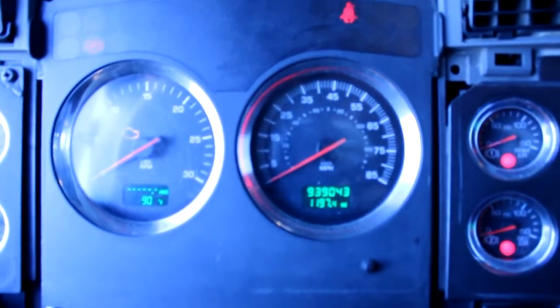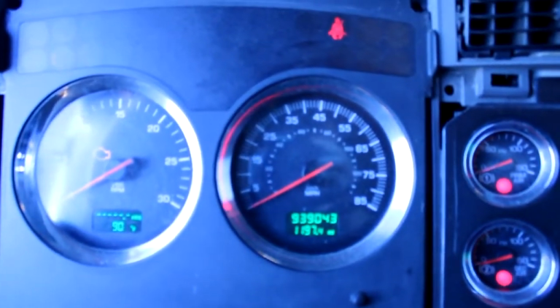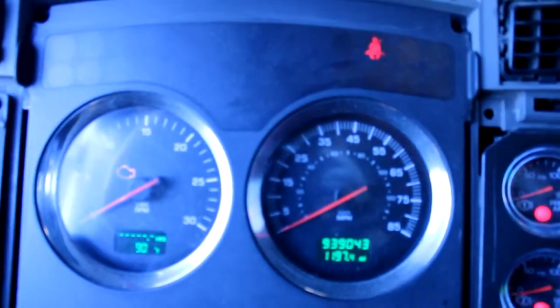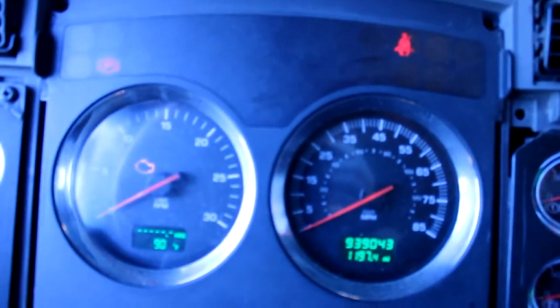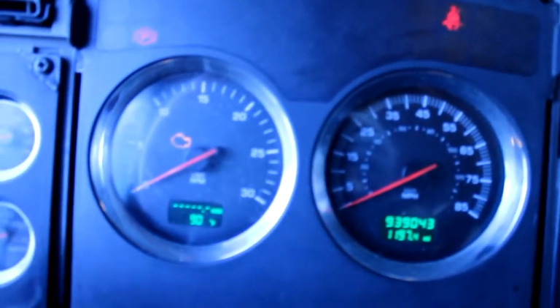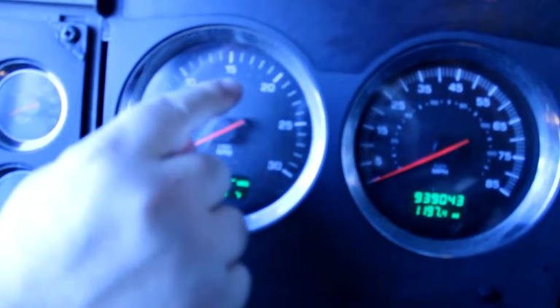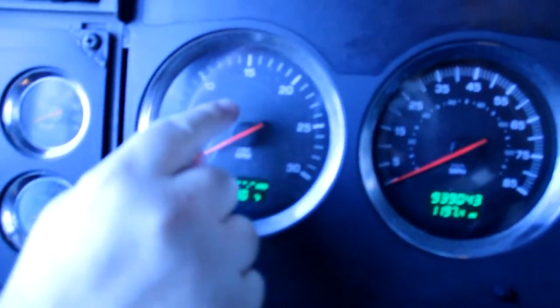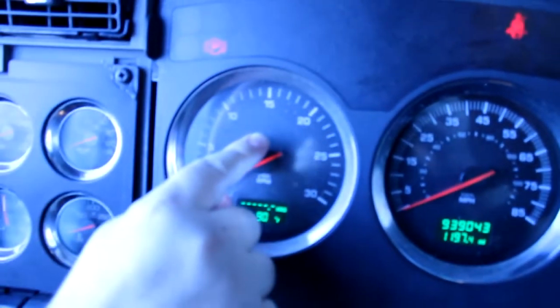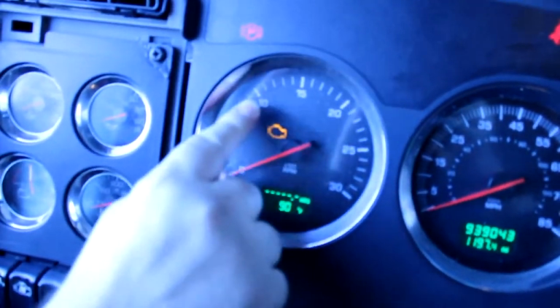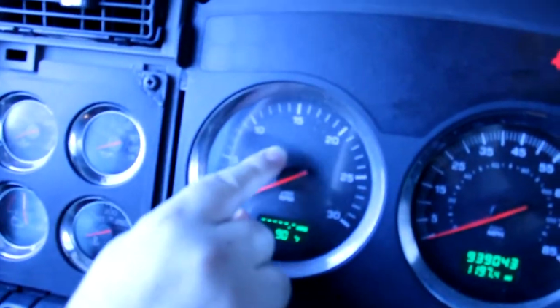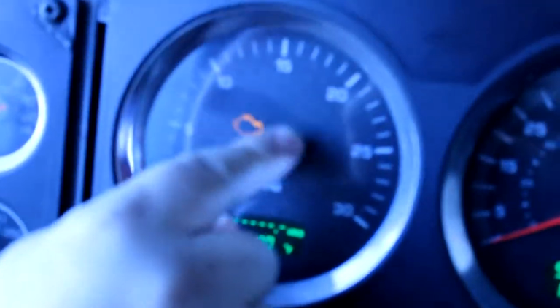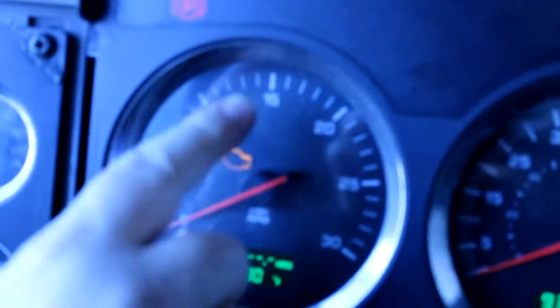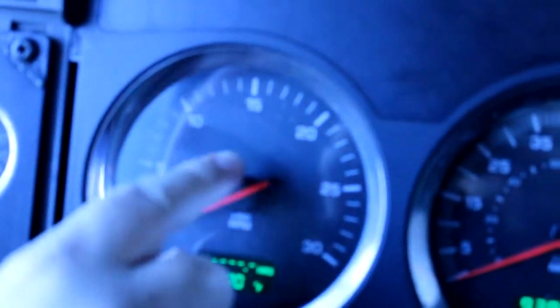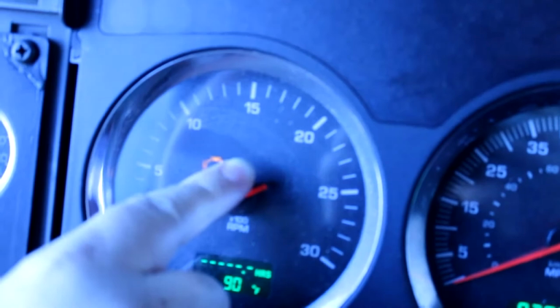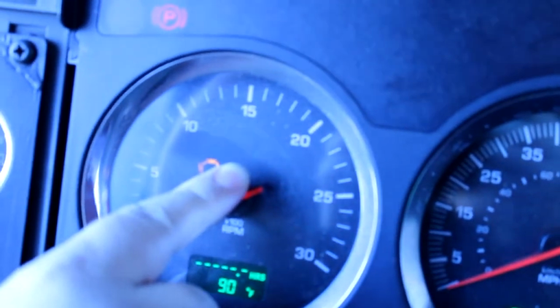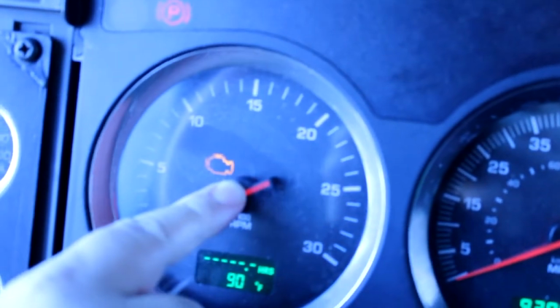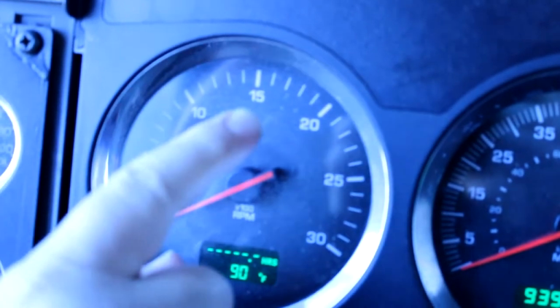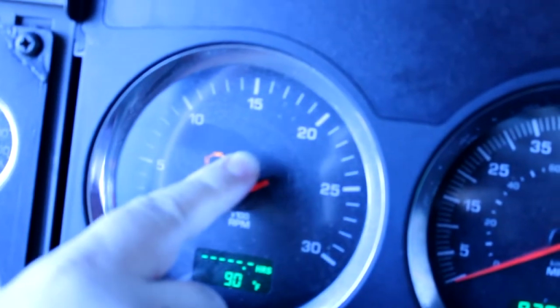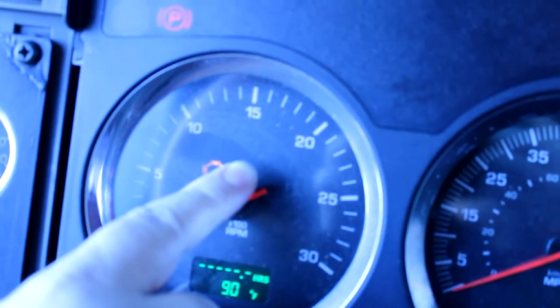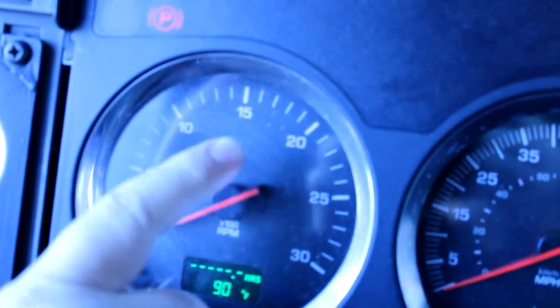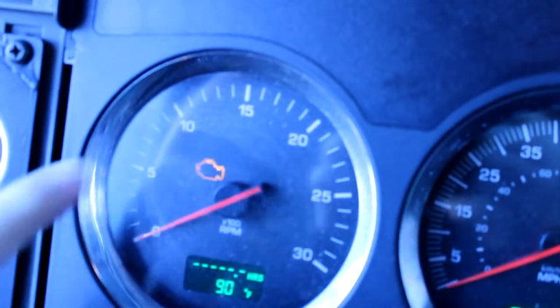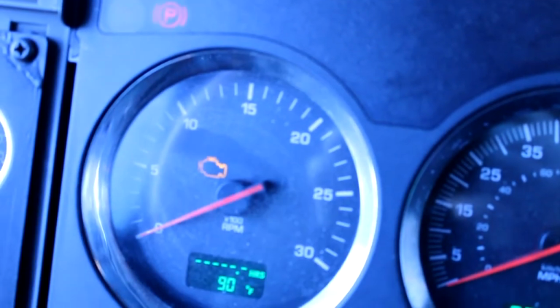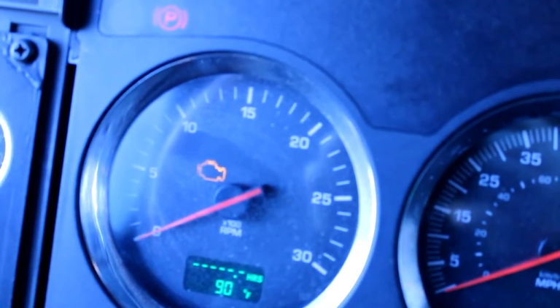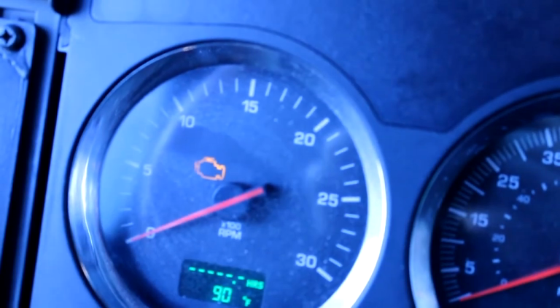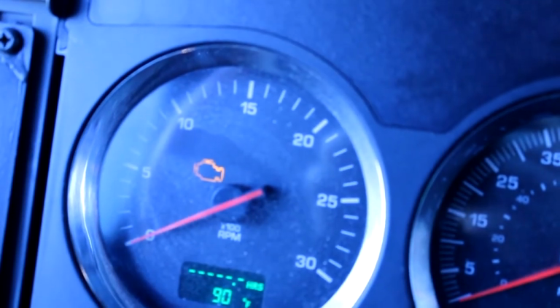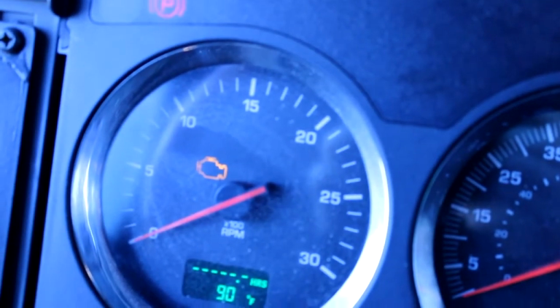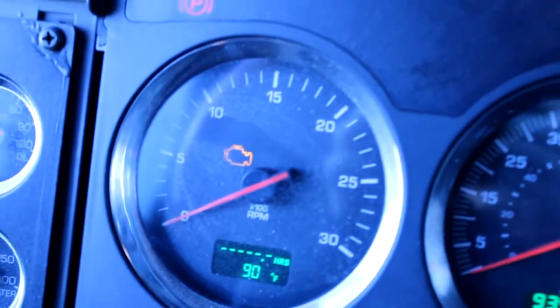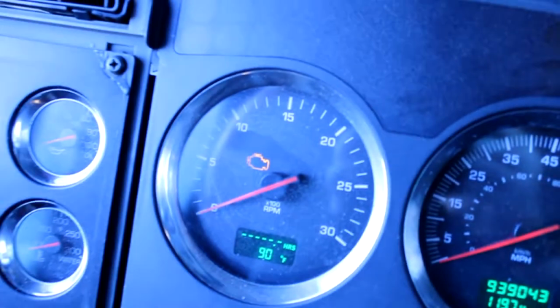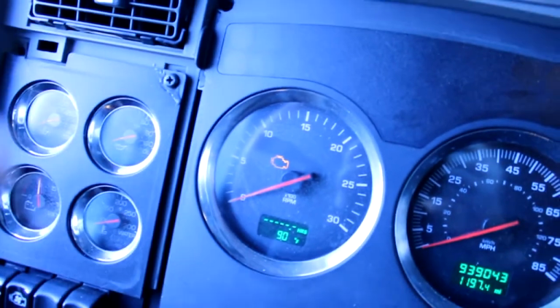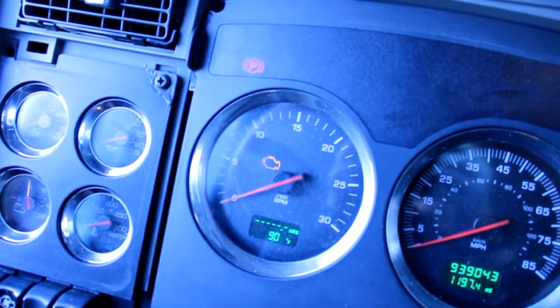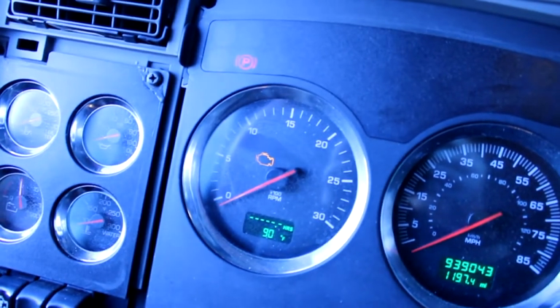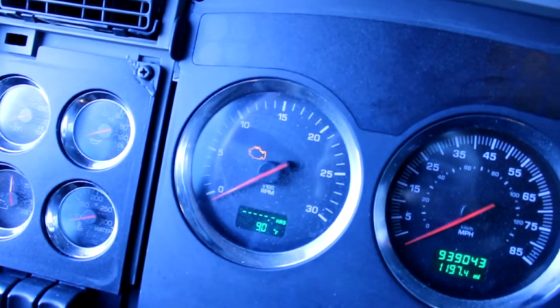As you can see the red light is gone — it means the sensor is going to work. We're going to turn off the key now.